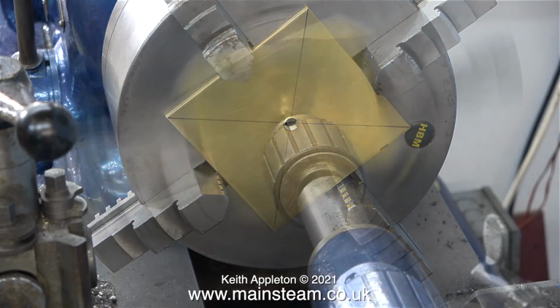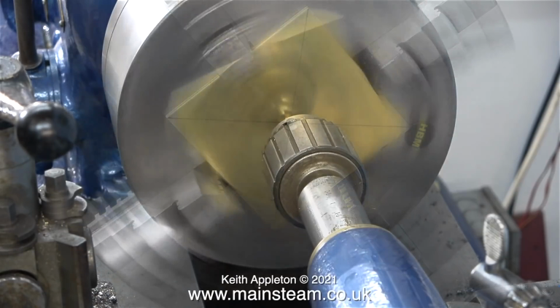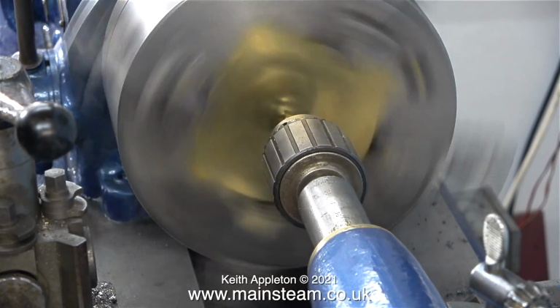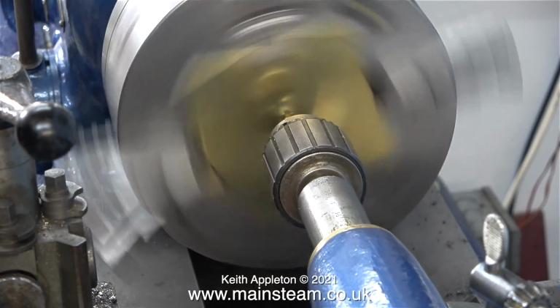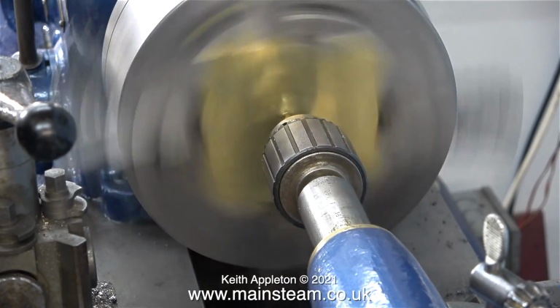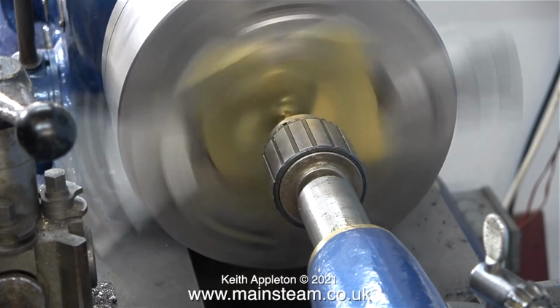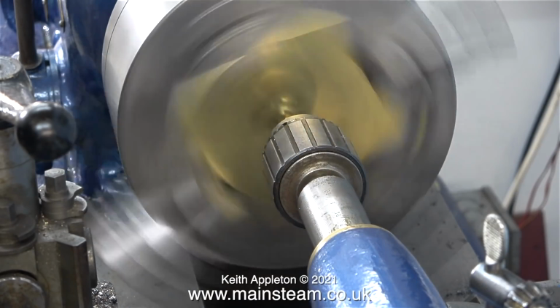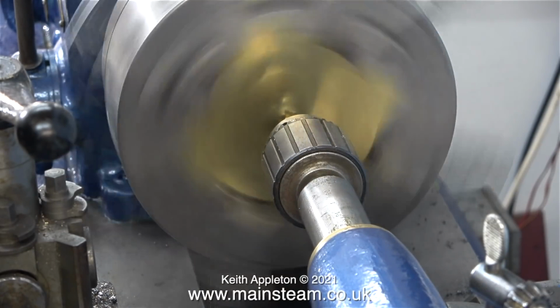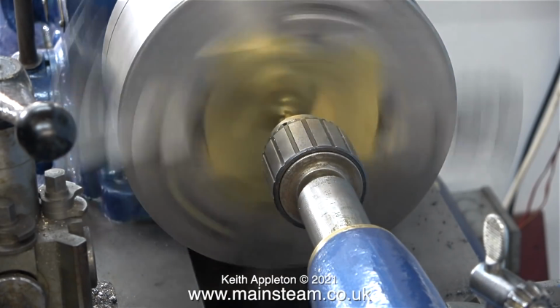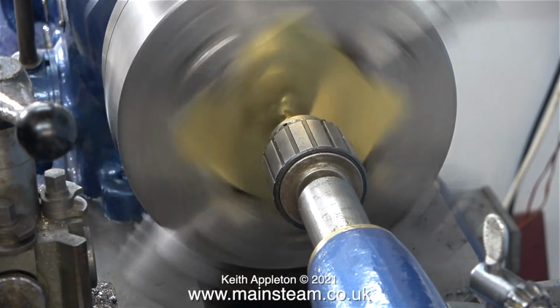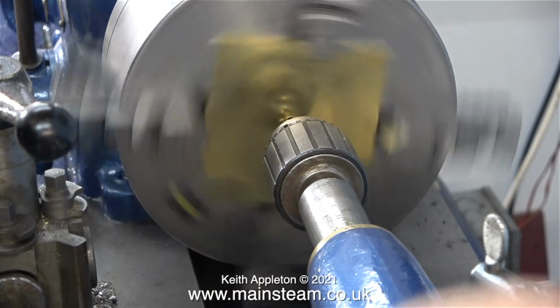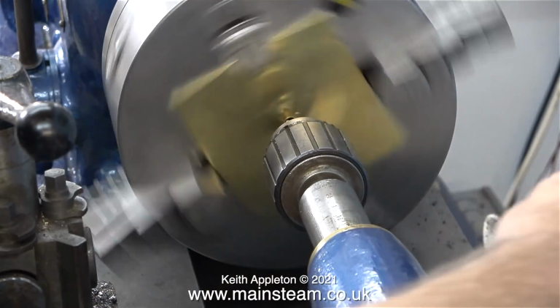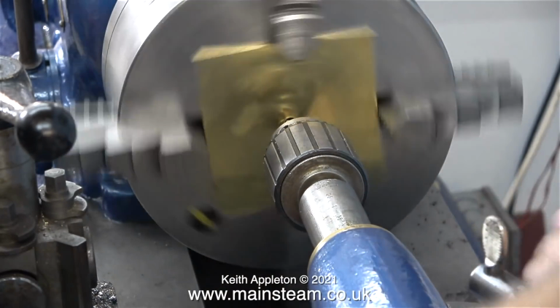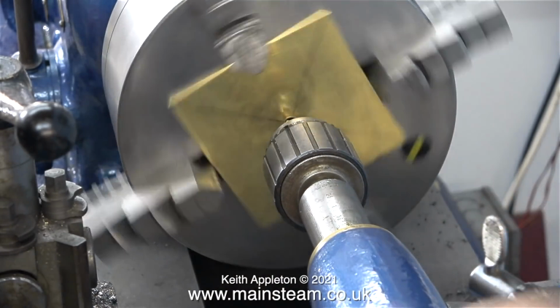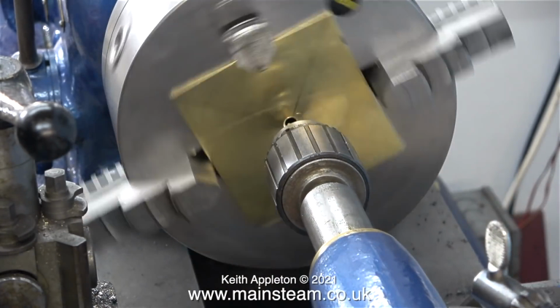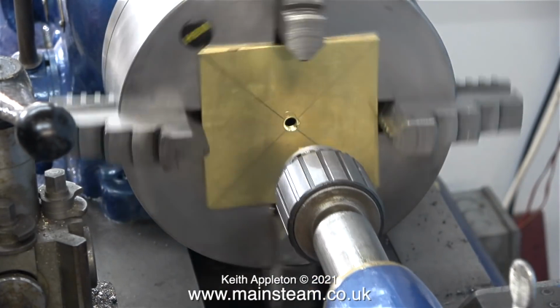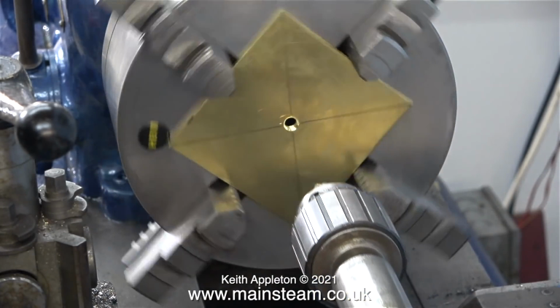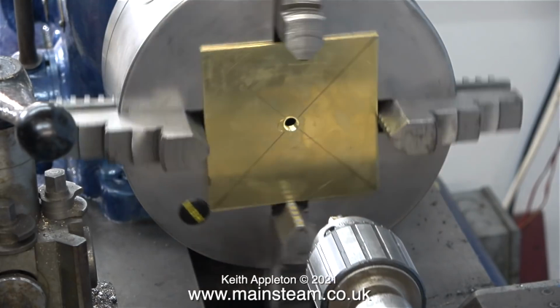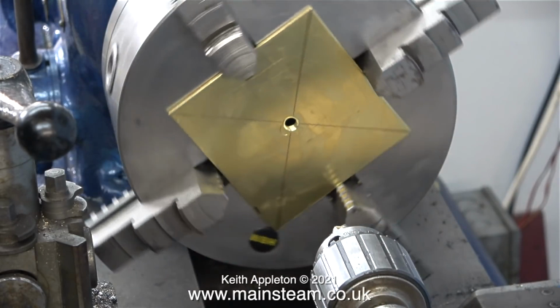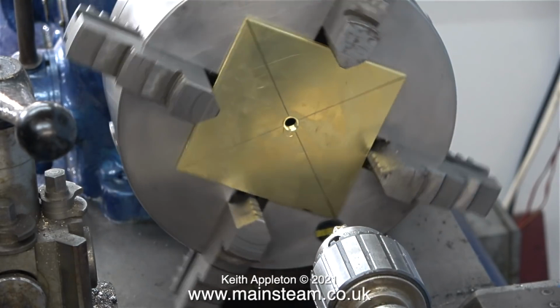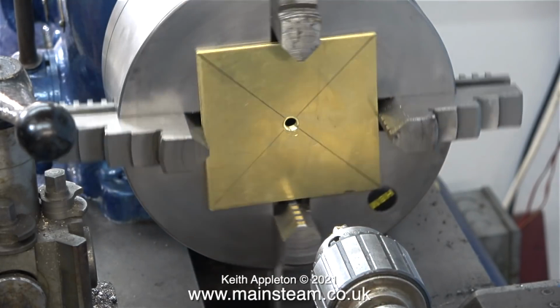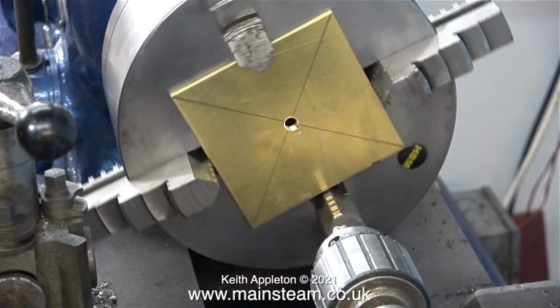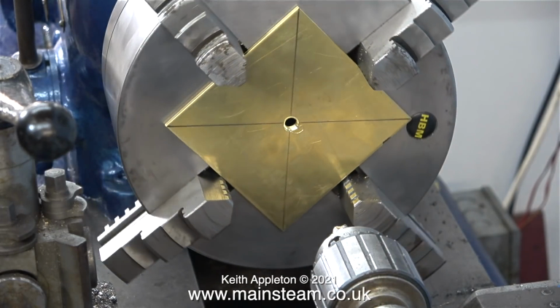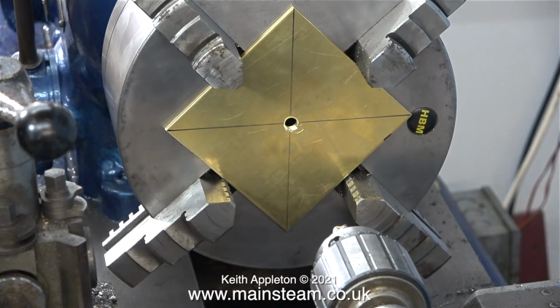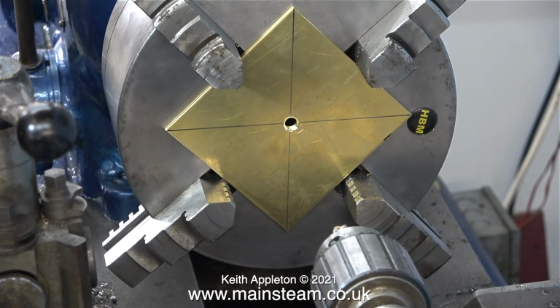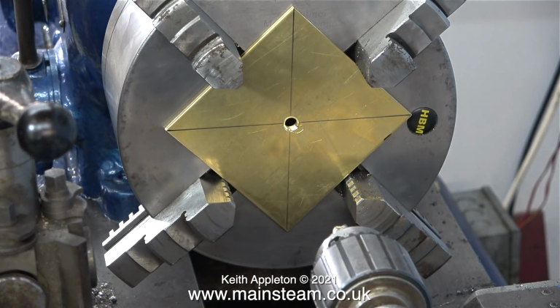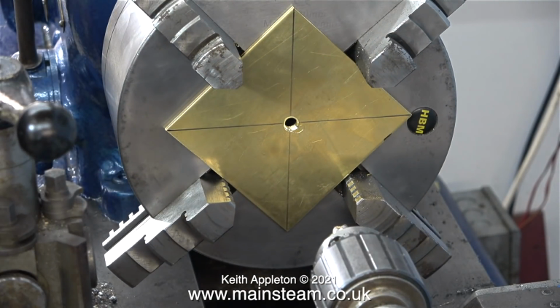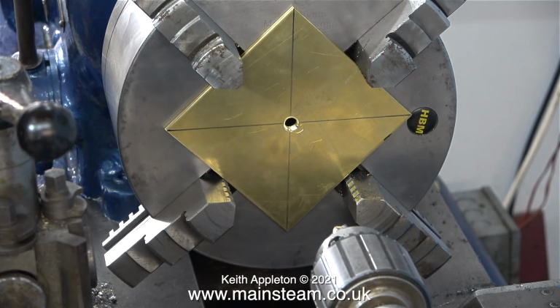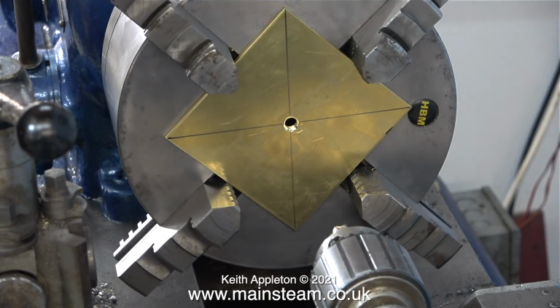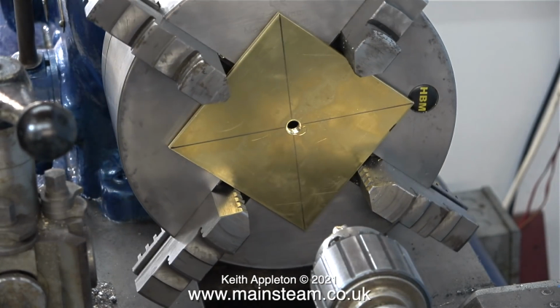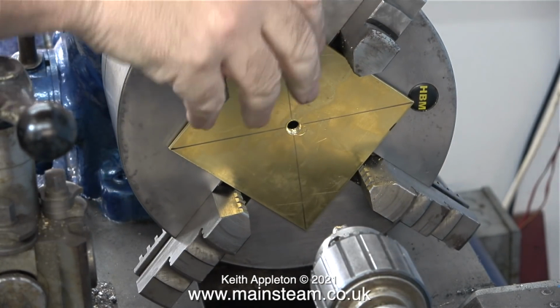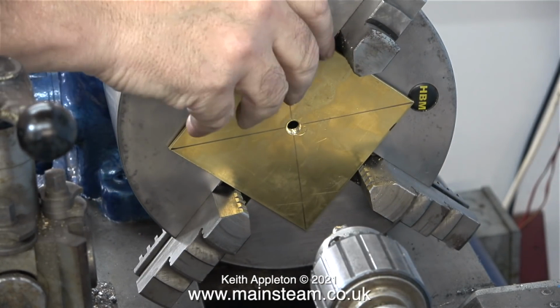In this clip the lathe is running at a higher speed and I'm using a countersink to deburr the hole. And that's it for the machining operation on the plate for the time being.